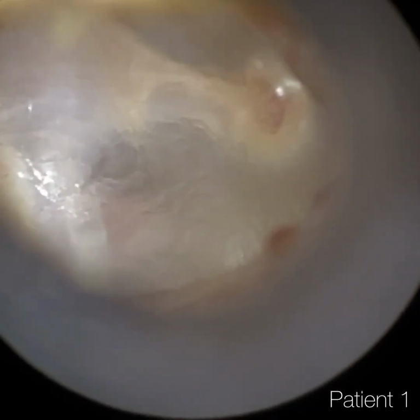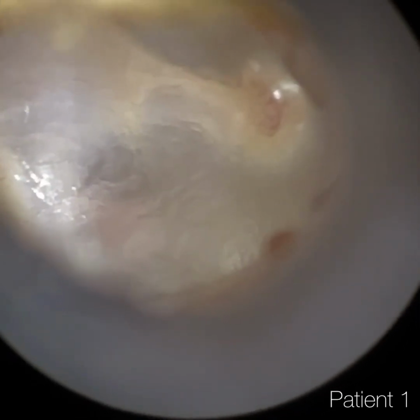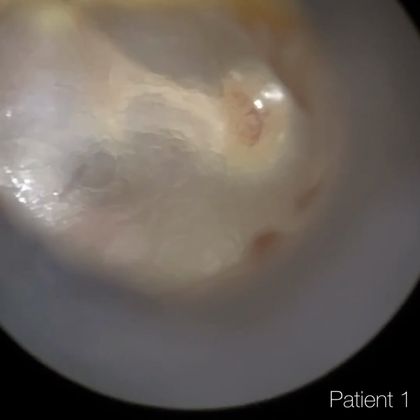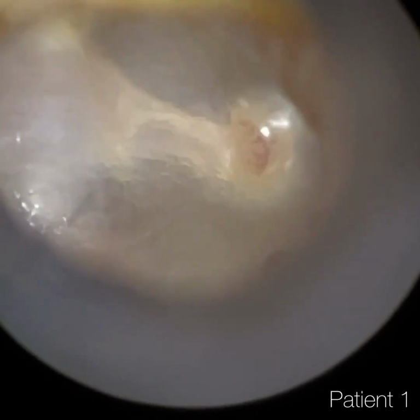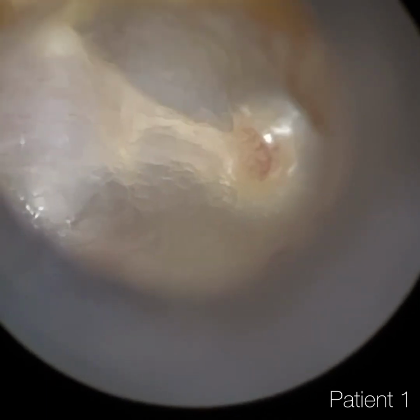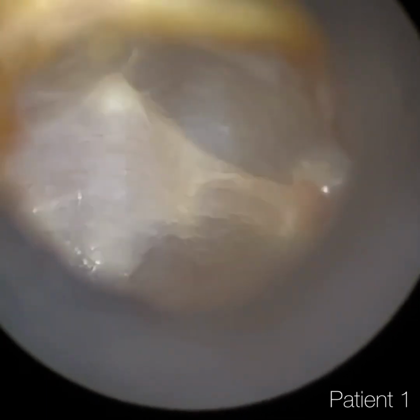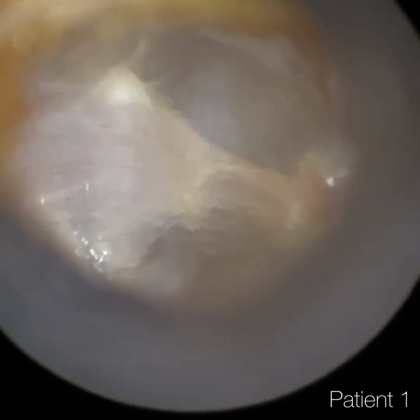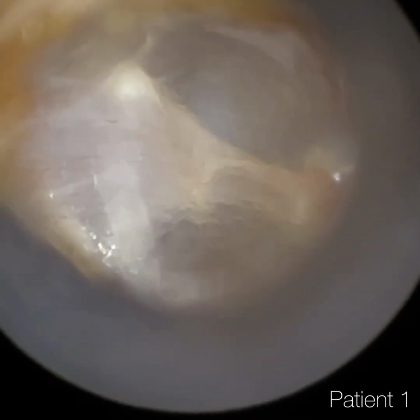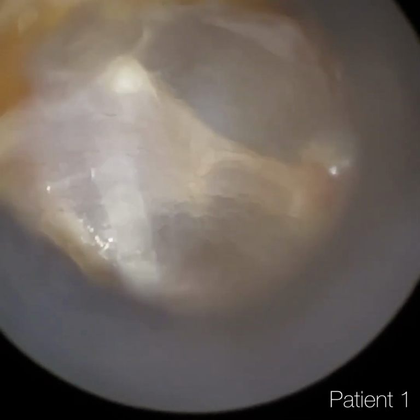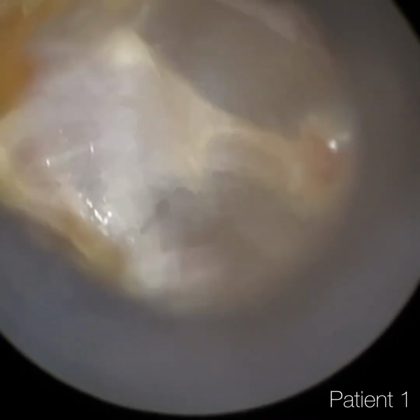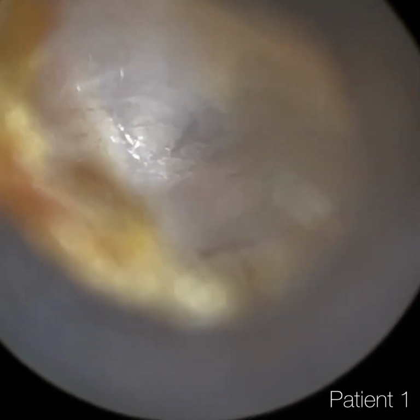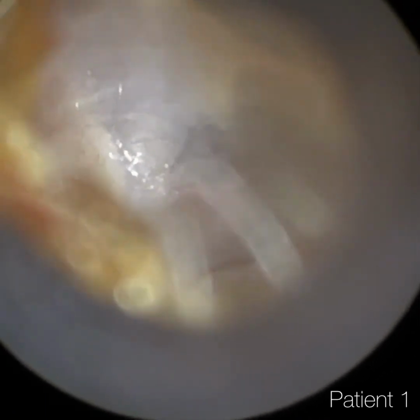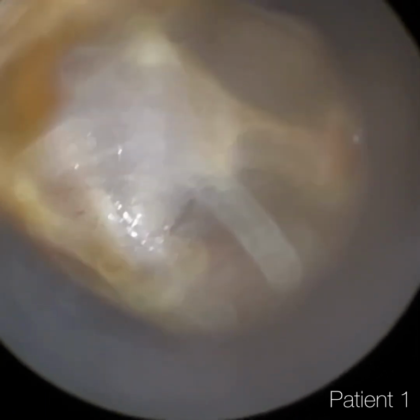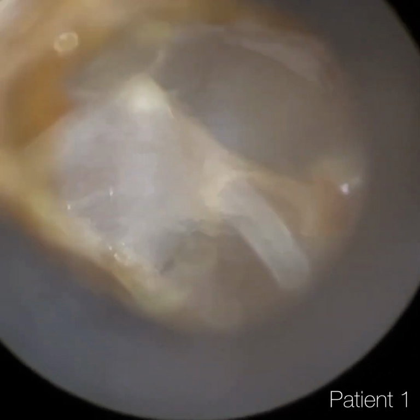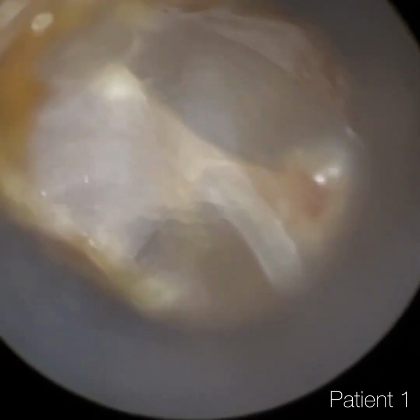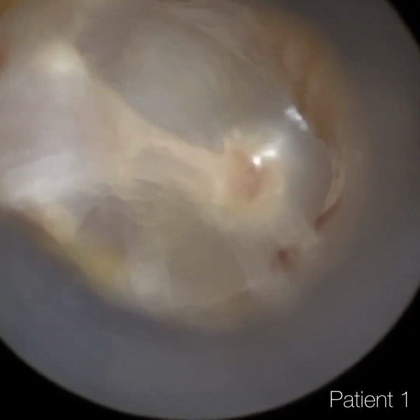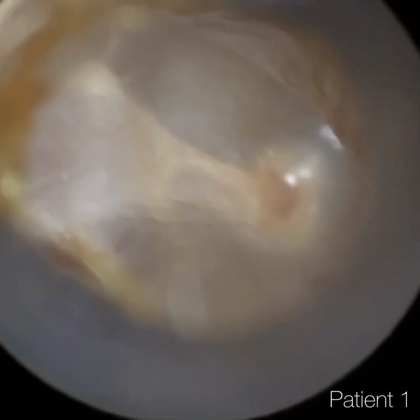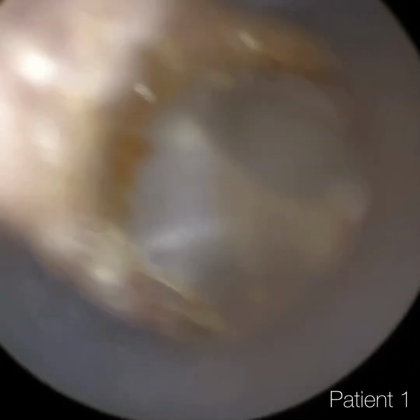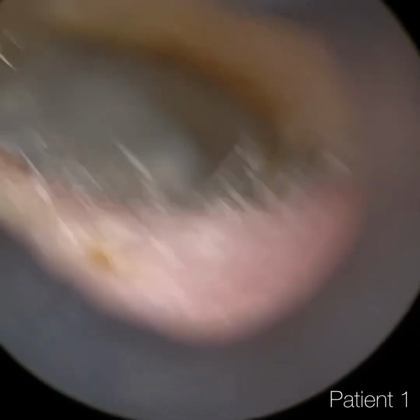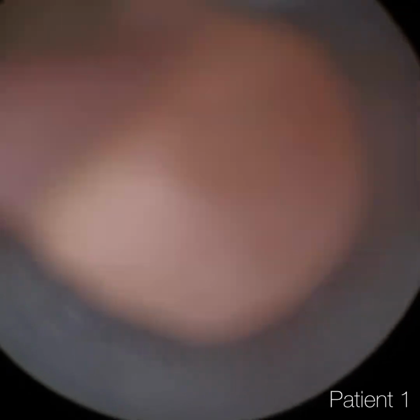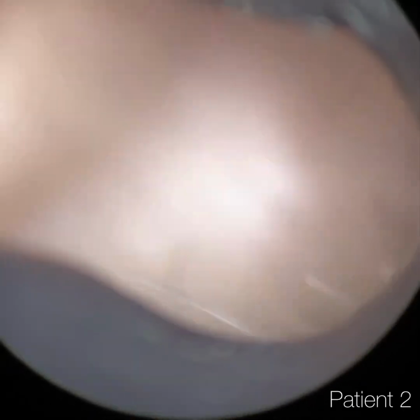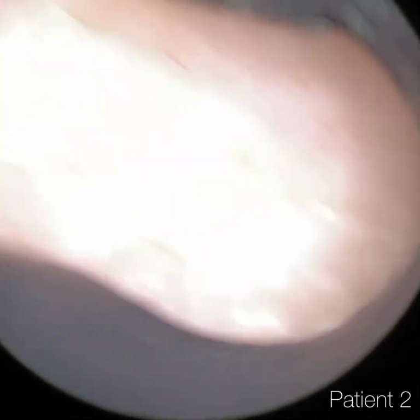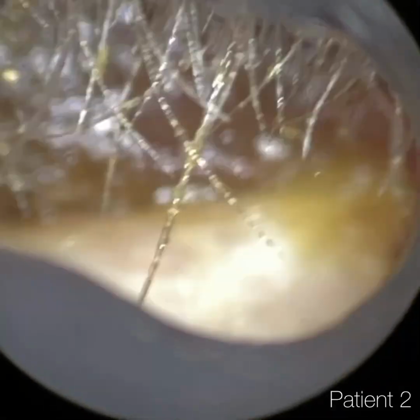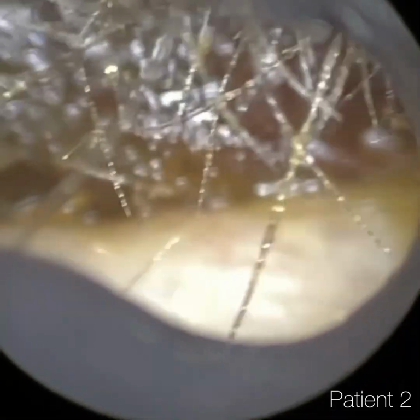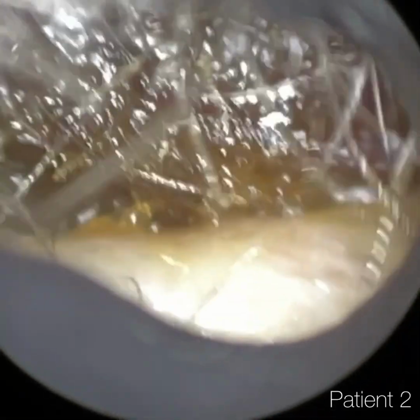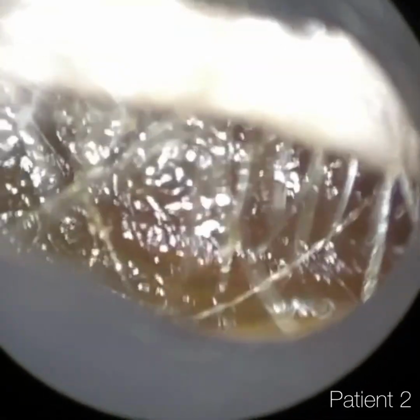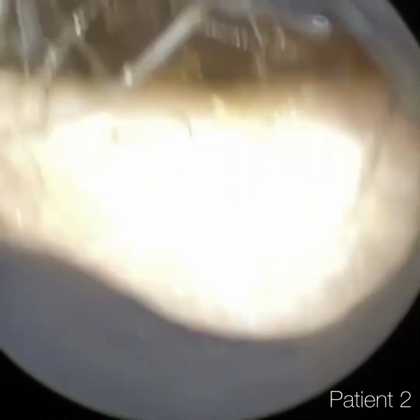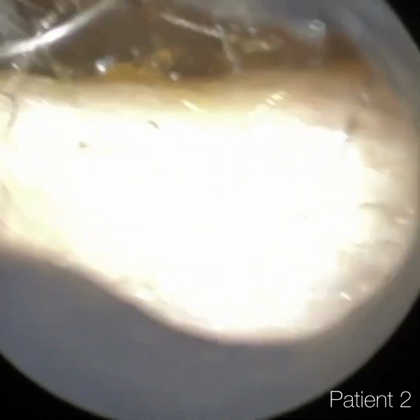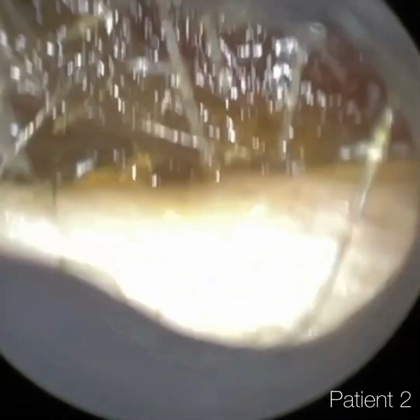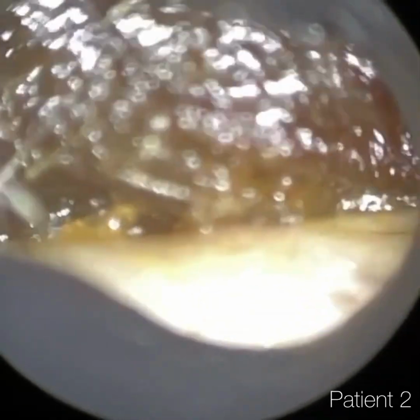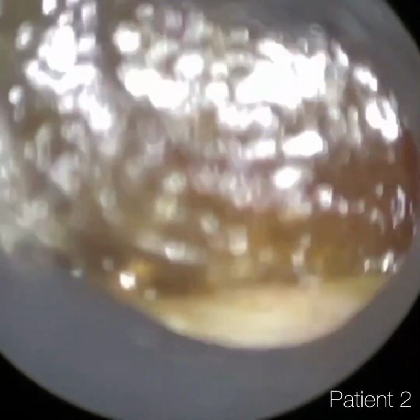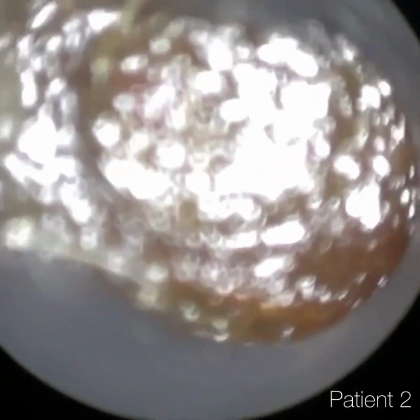So this is patient one's right ear. Similarly, you've got a lovely view of the eardrum — you can just see how clear and focused the view of the eardrum is.